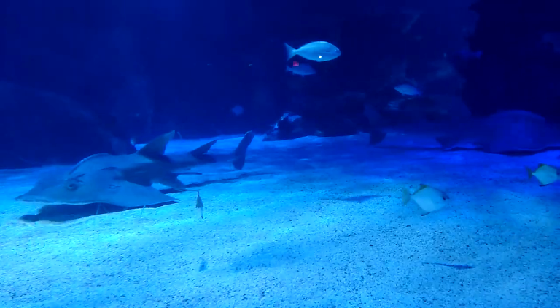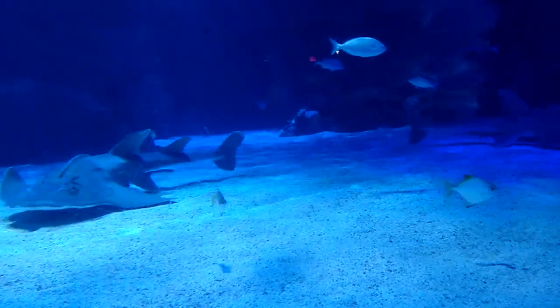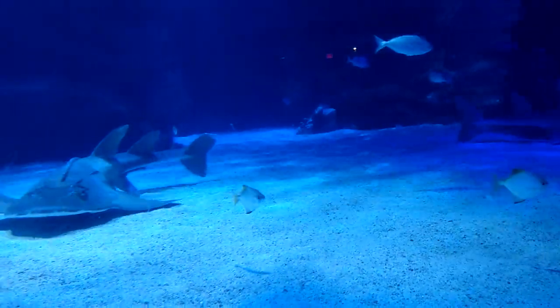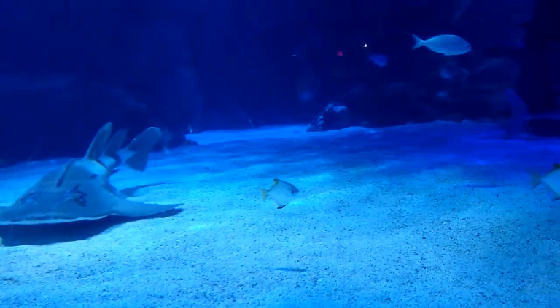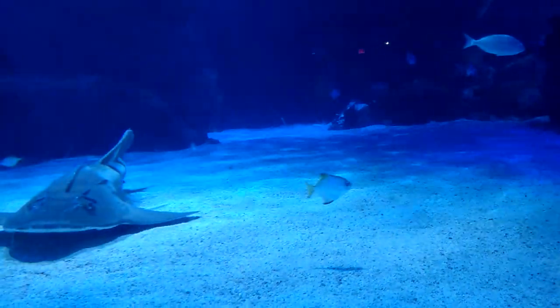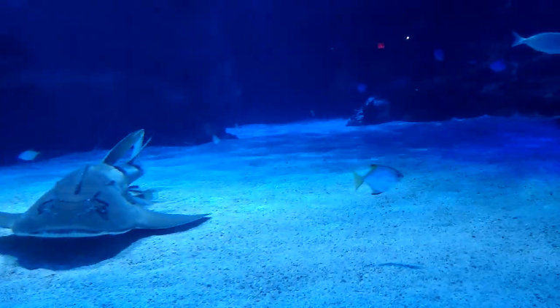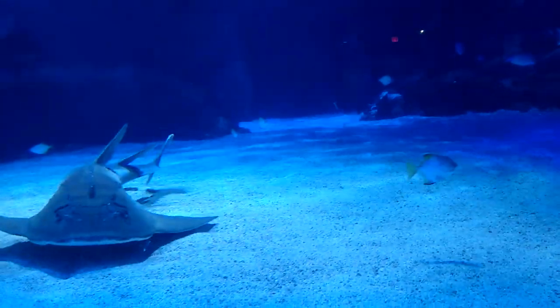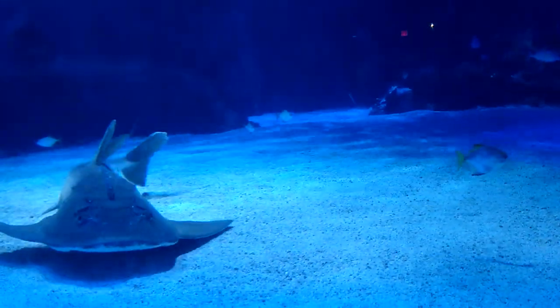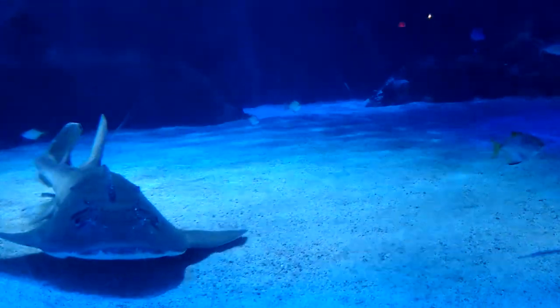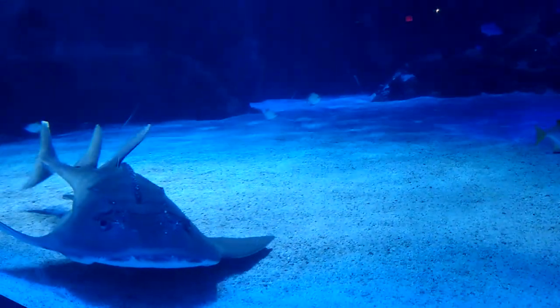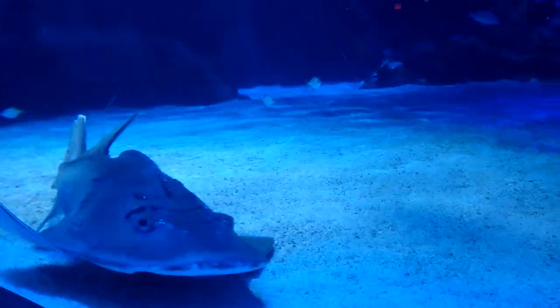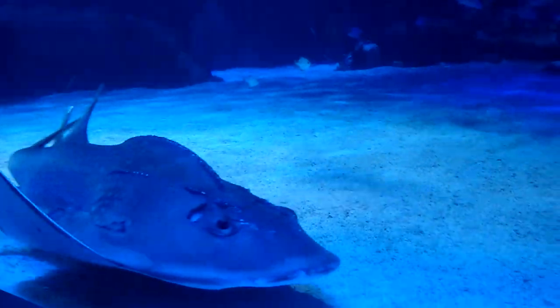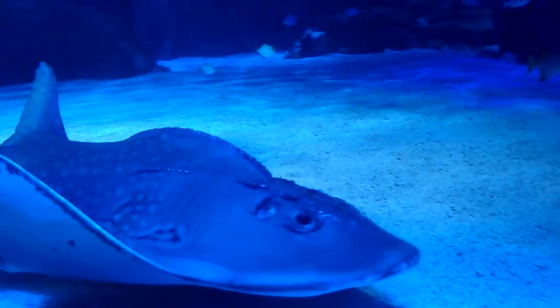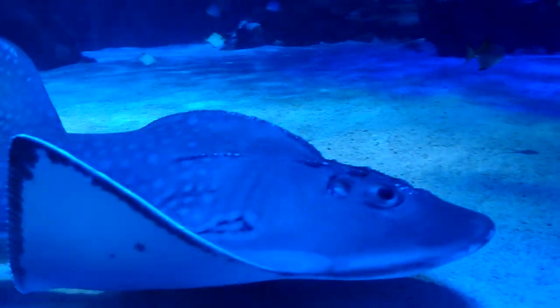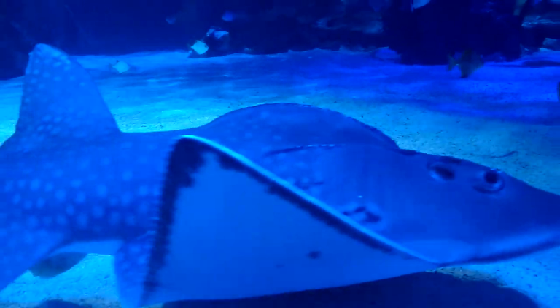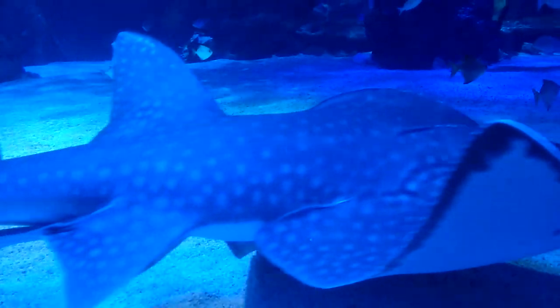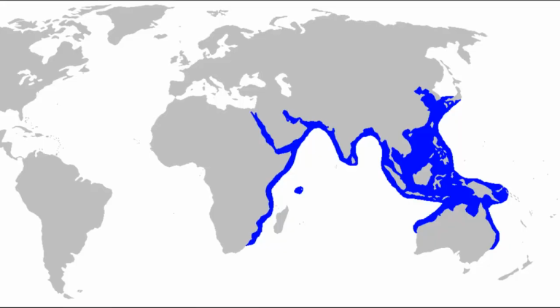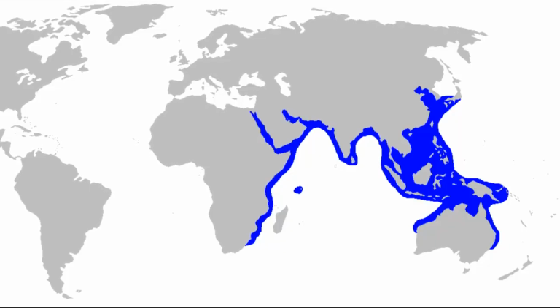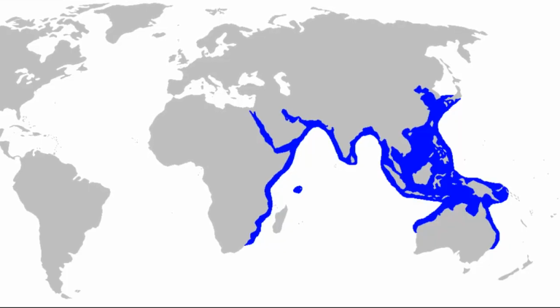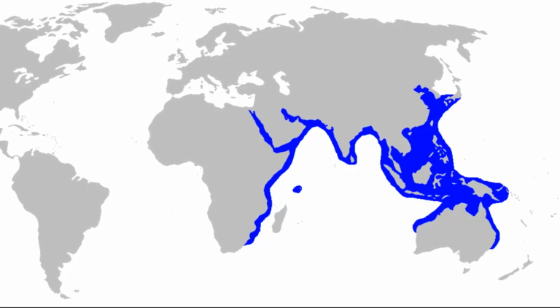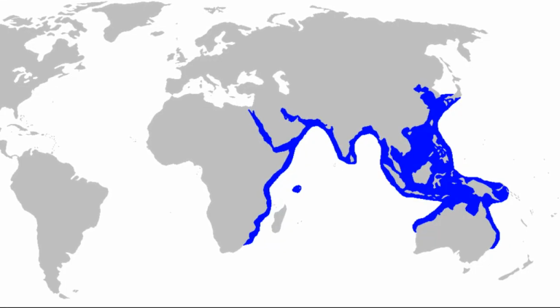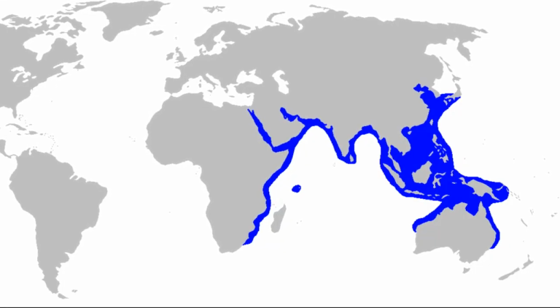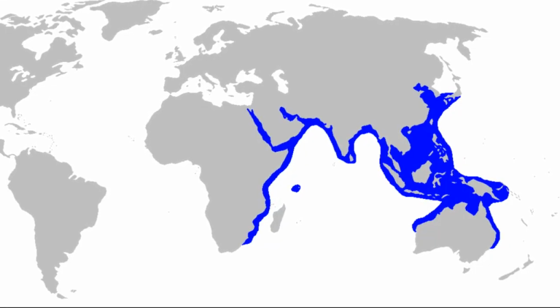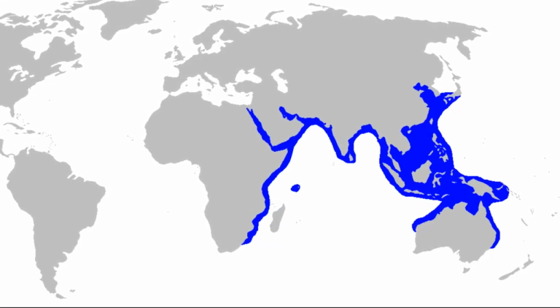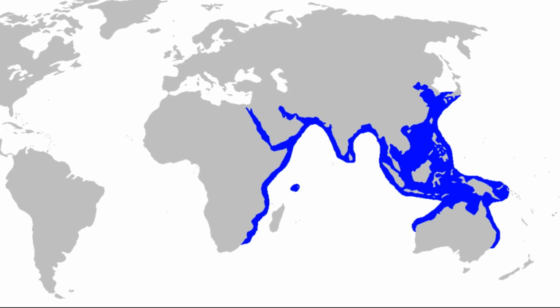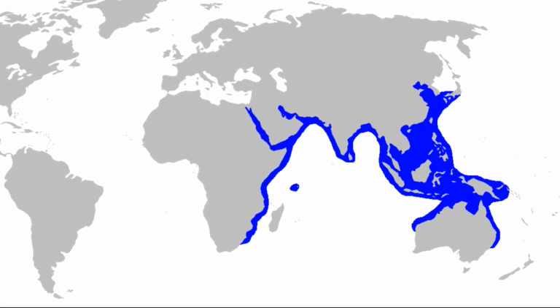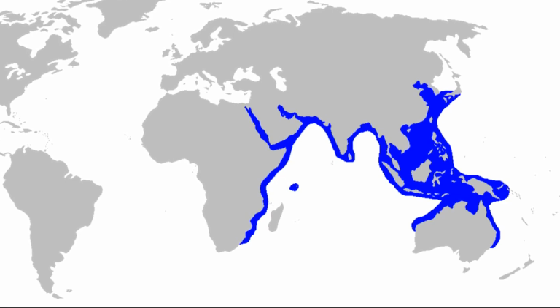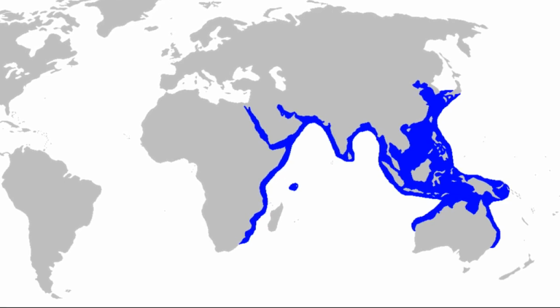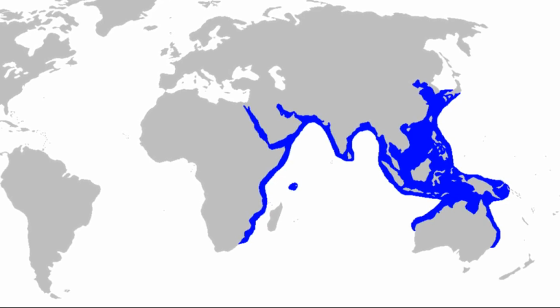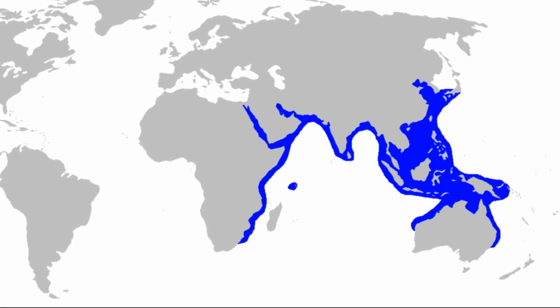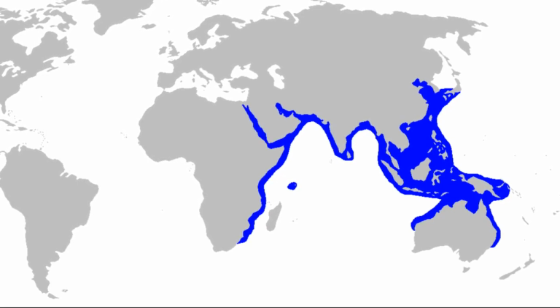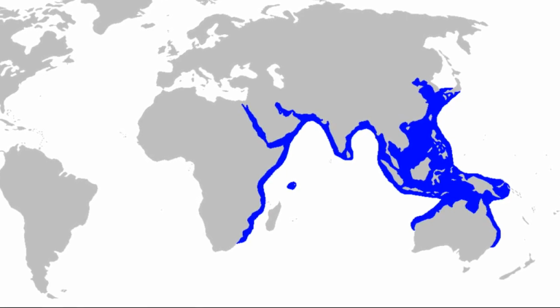The bowmouth guitarfish is a critically endangered ray with a very prehistoric appearance. This species is uncommon, but widespread throughout the Indo-West Pacific, from South Africa to Japan.